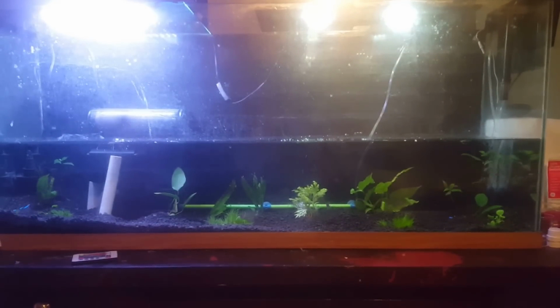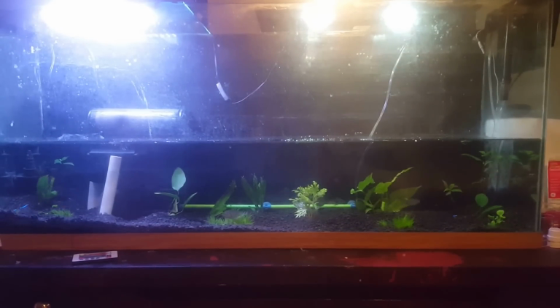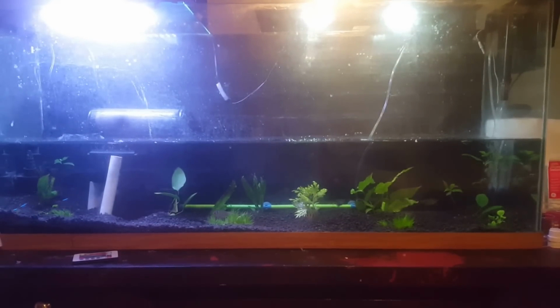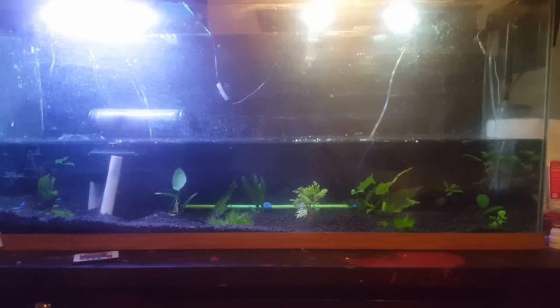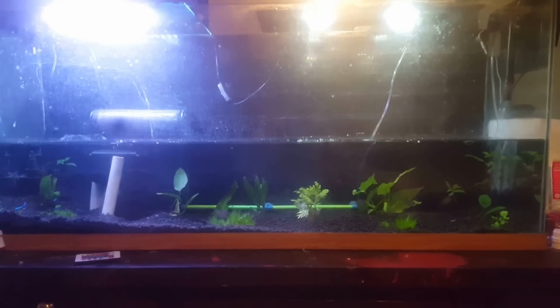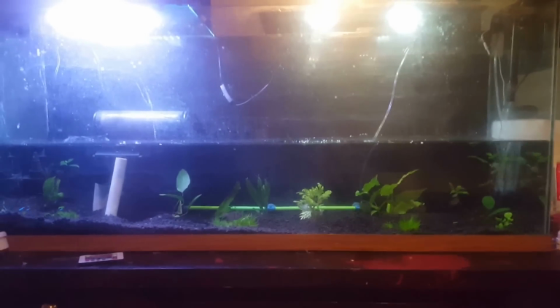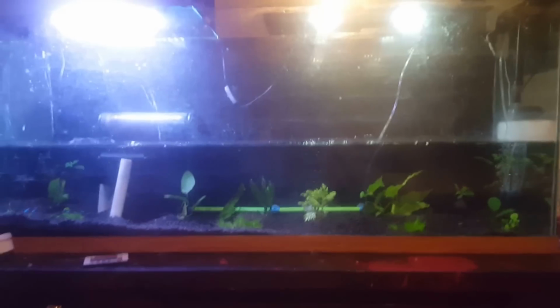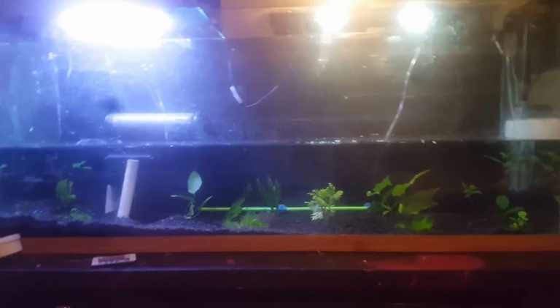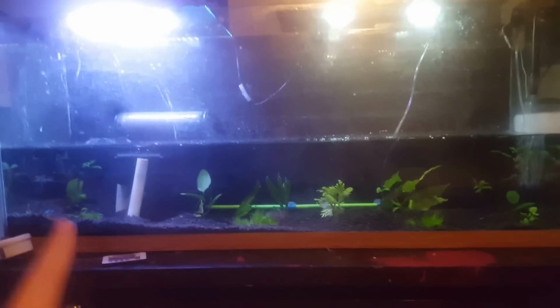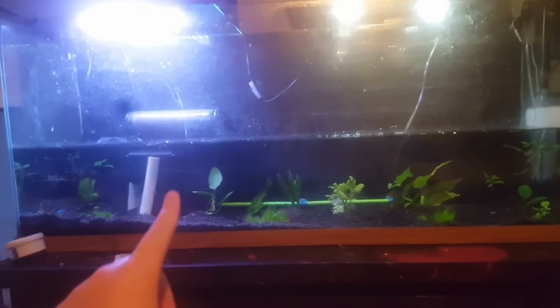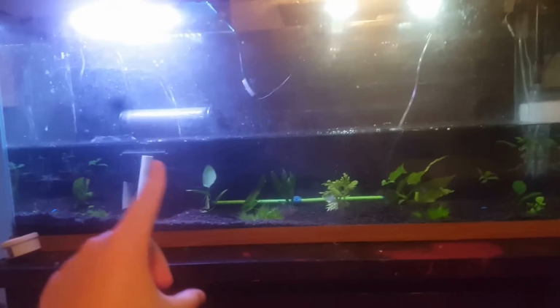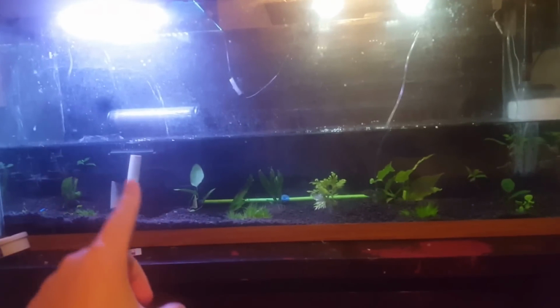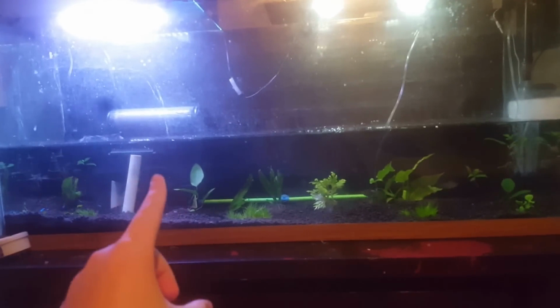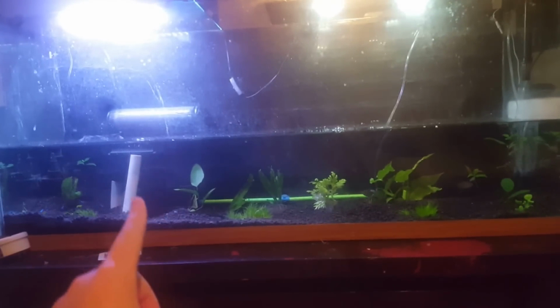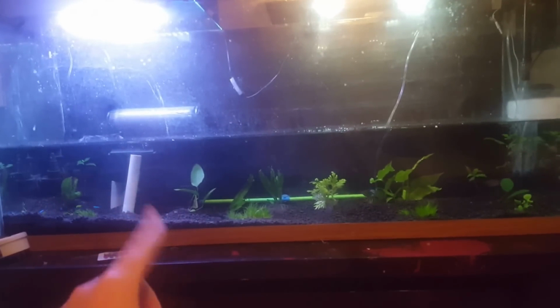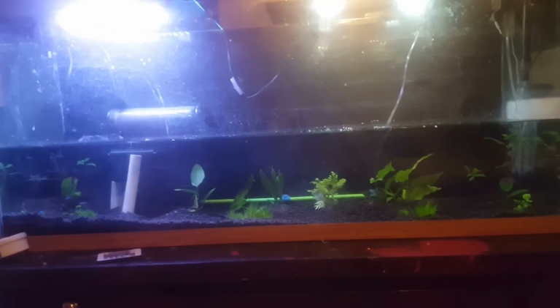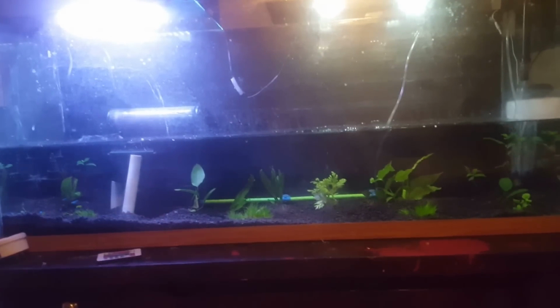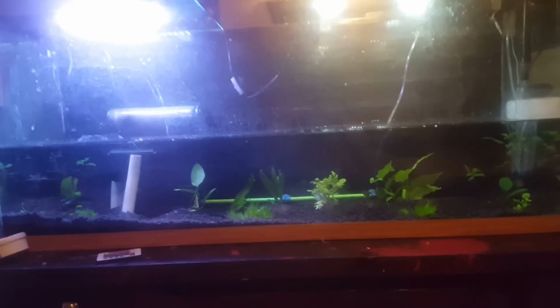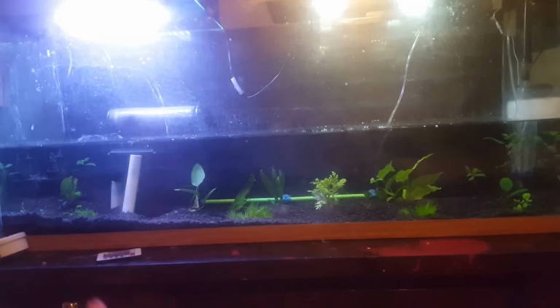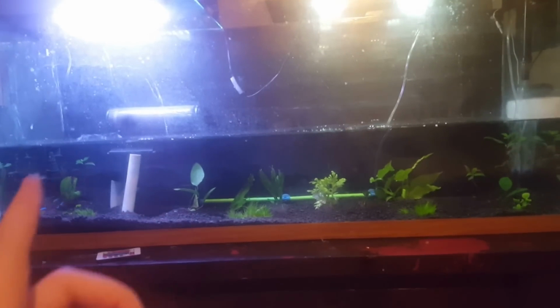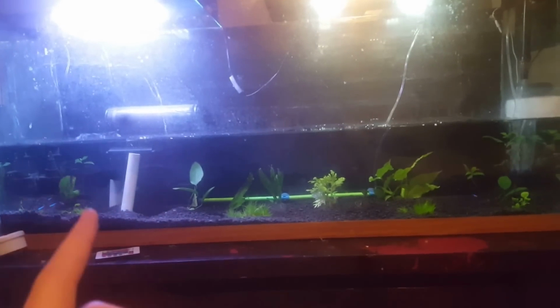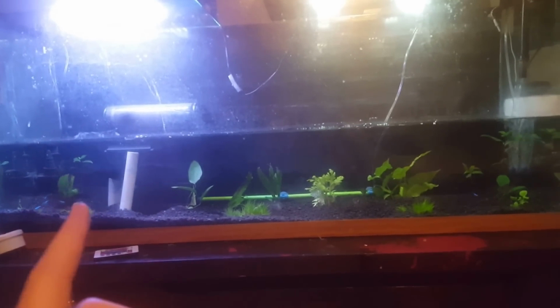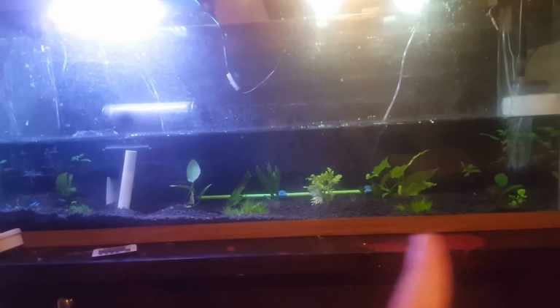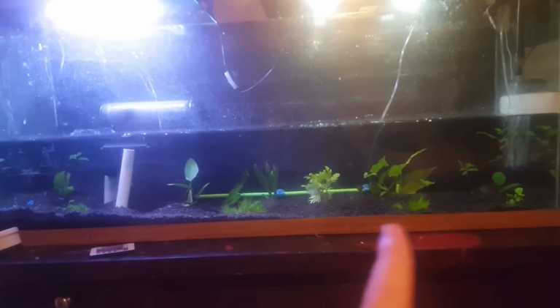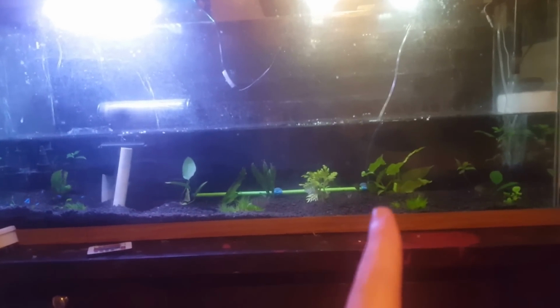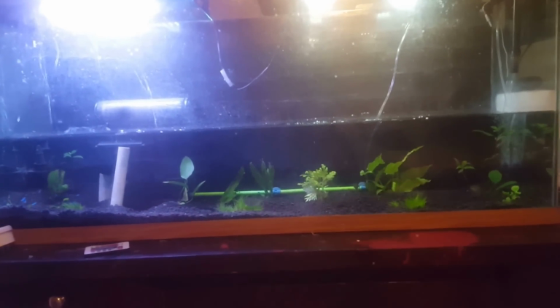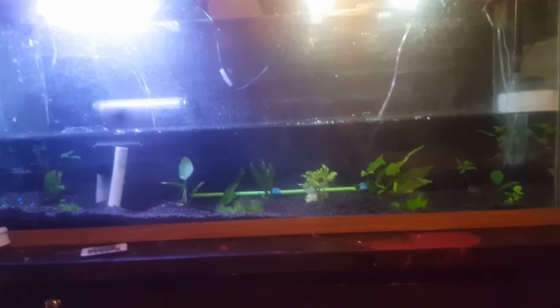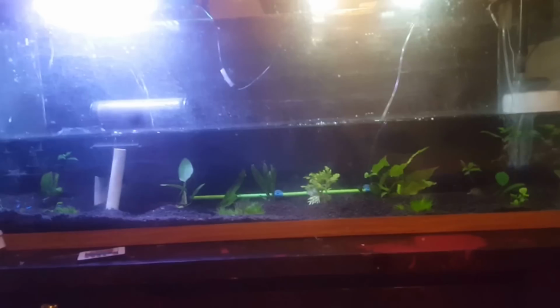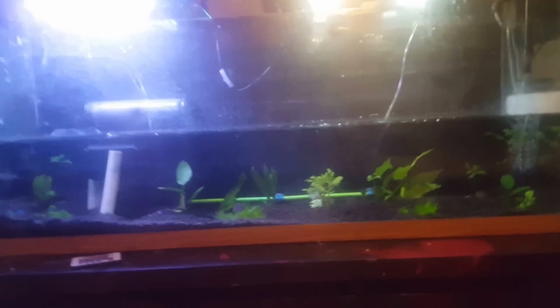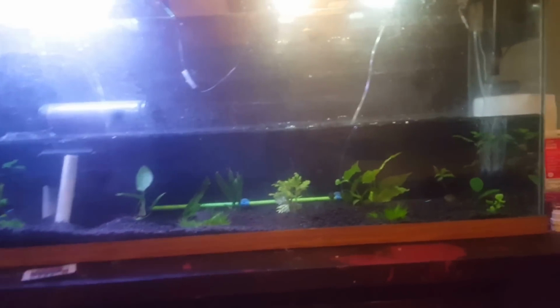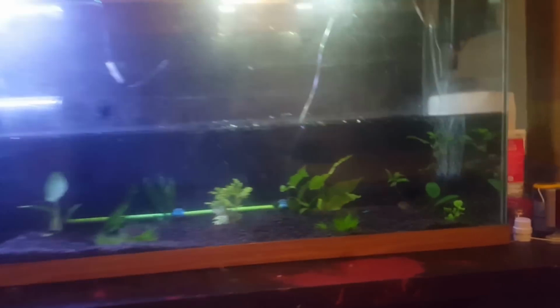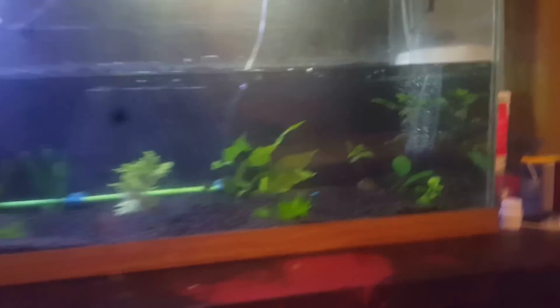Overall, you can probably tell that I've got this ghetto rig of a filter over here, and I've moved some of the plants around. I'm just going to give you a closer look.